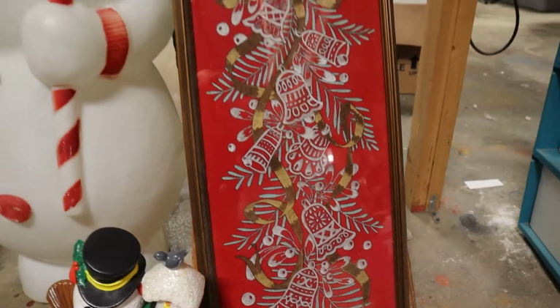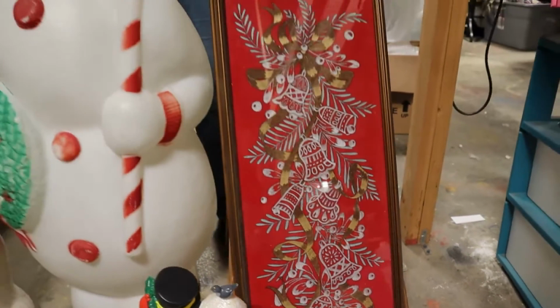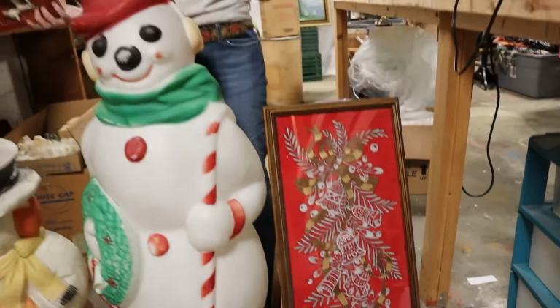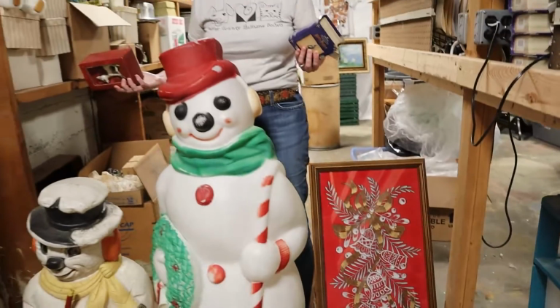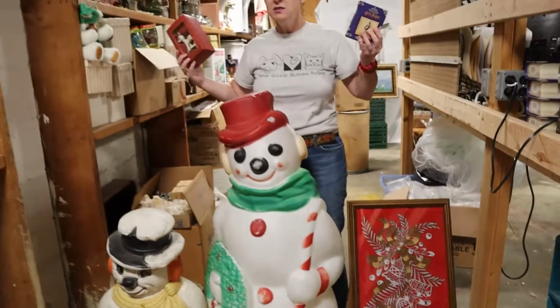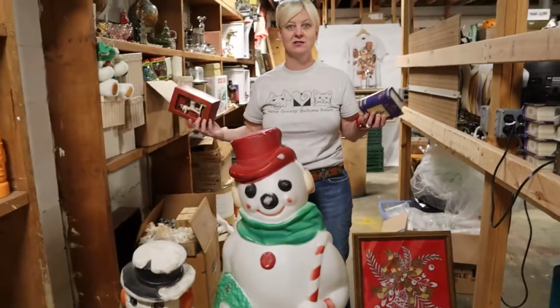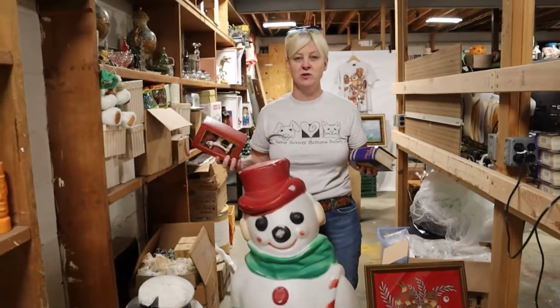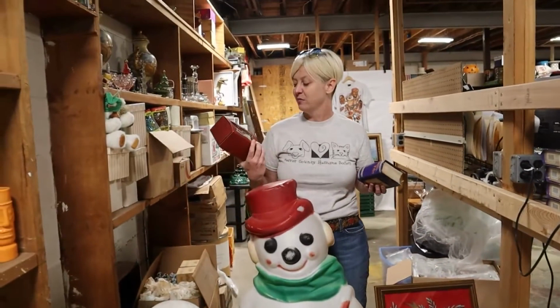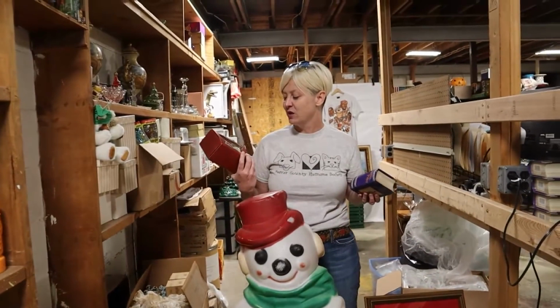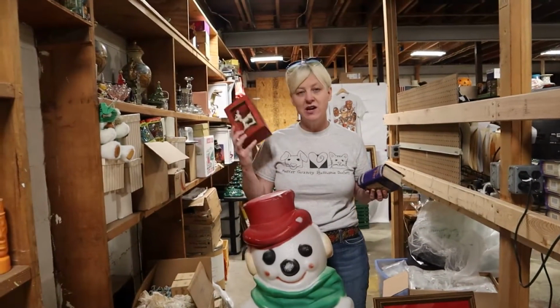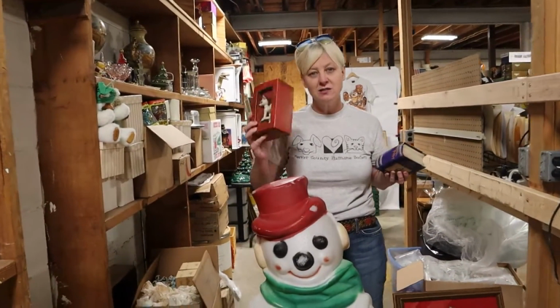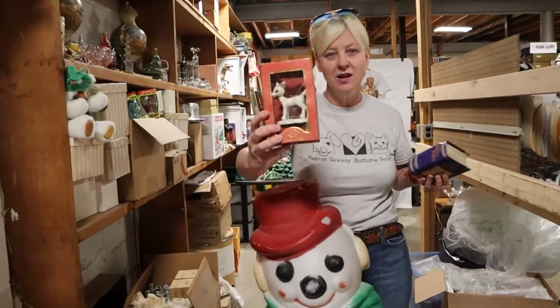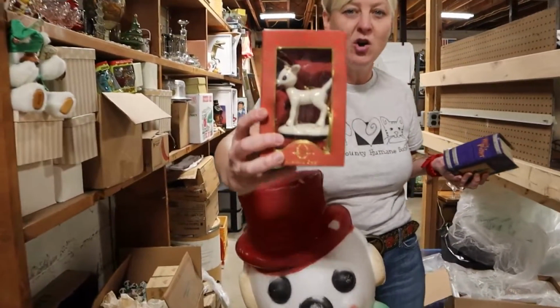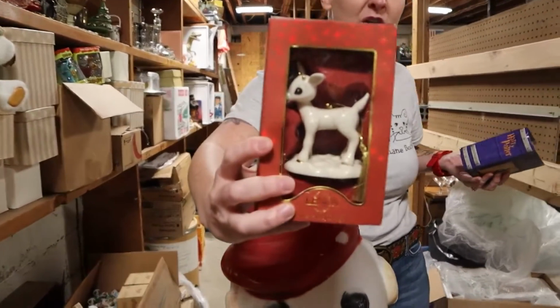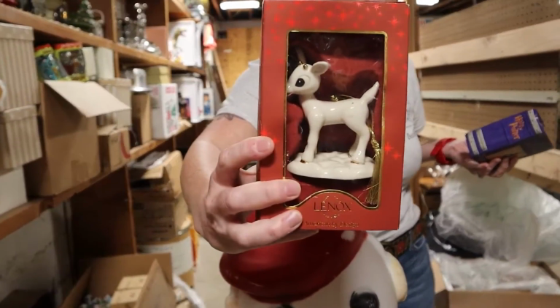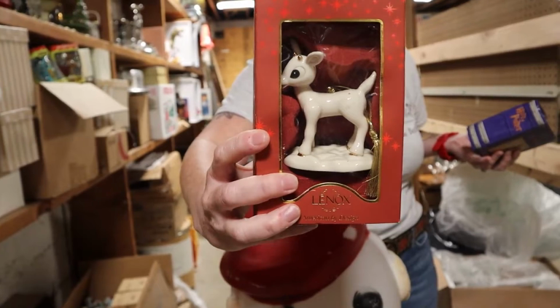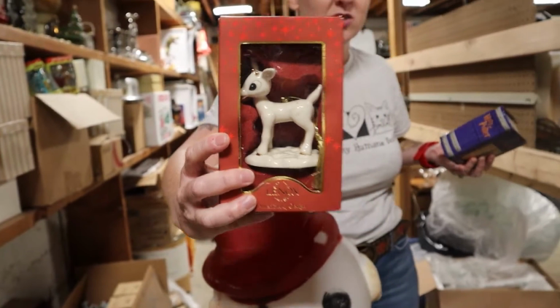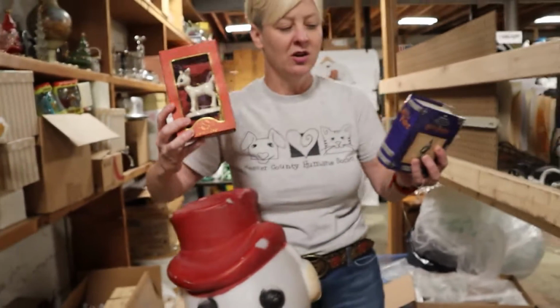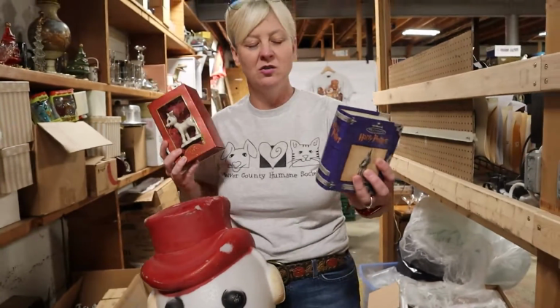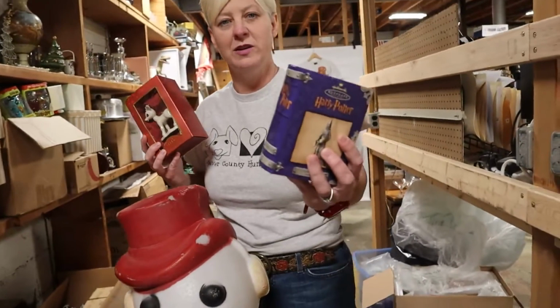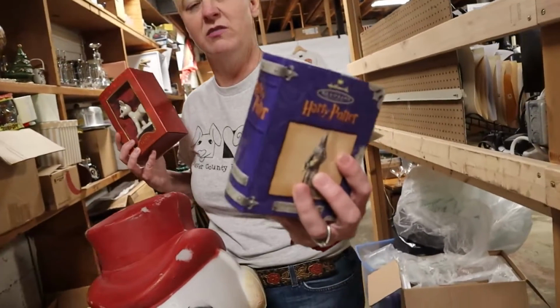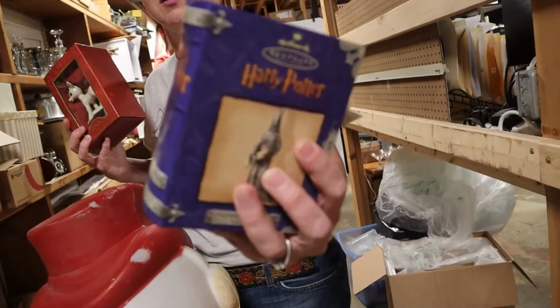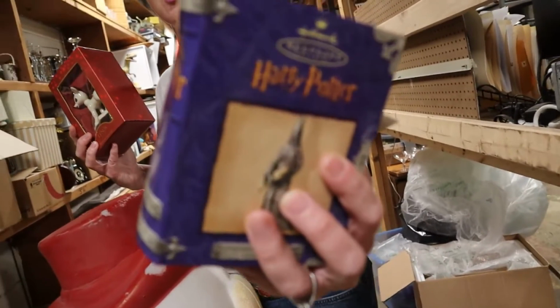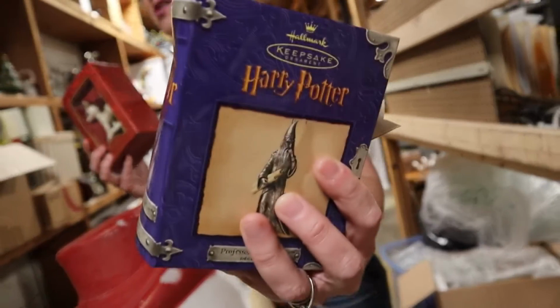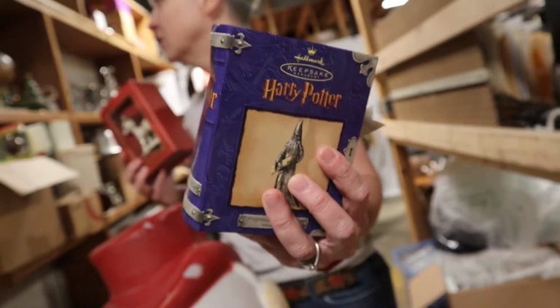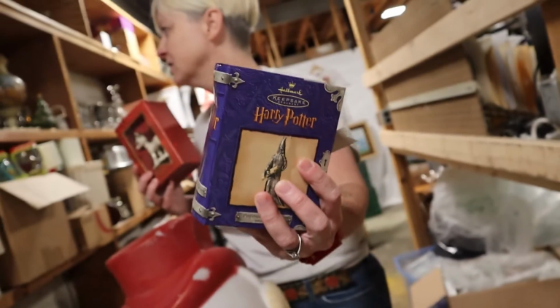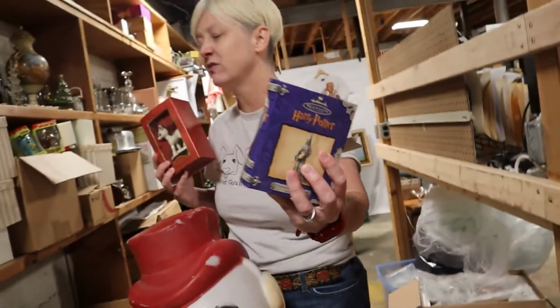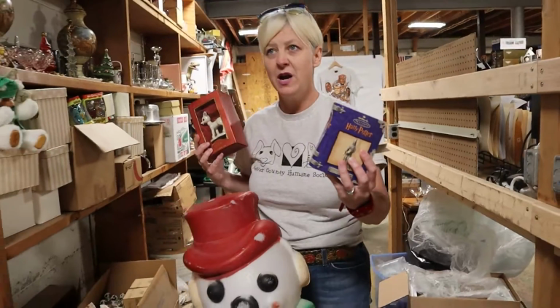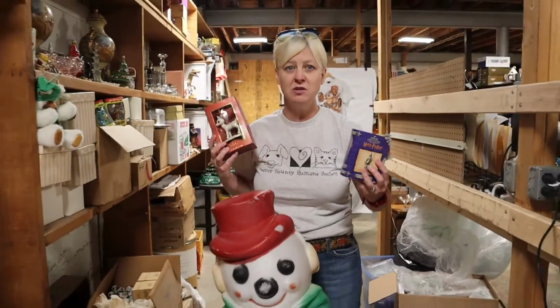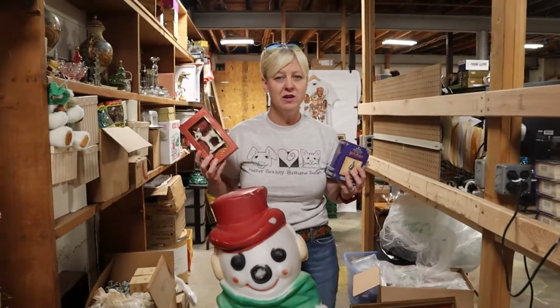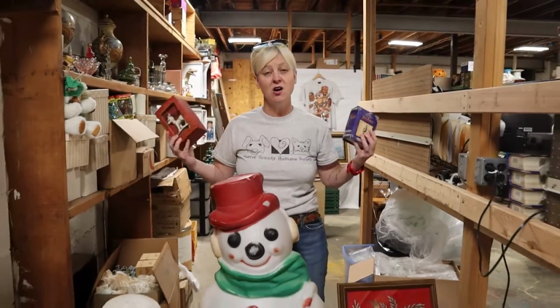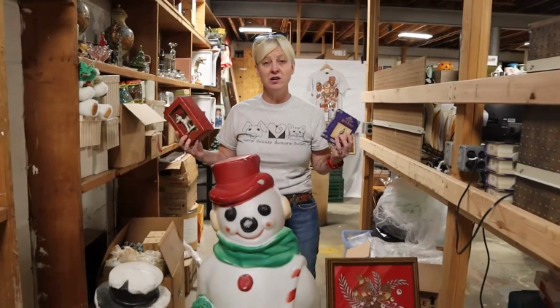And tons of ornaments — tons and tons of ornaments. Anything from Lennox and Rudolph to a whole mess of Harry Potter ornaments. We've got bears, we've got mugs, it's all coming in.